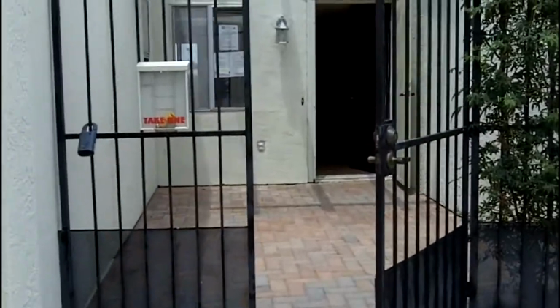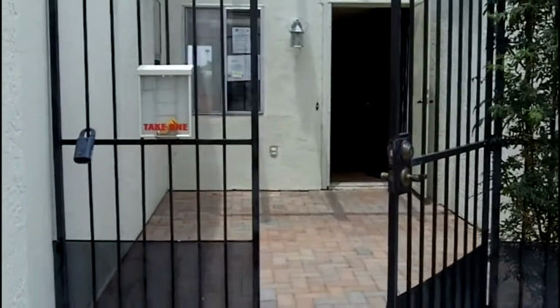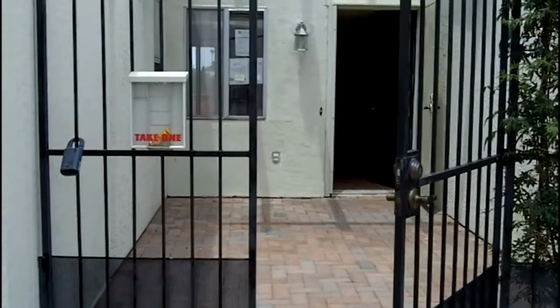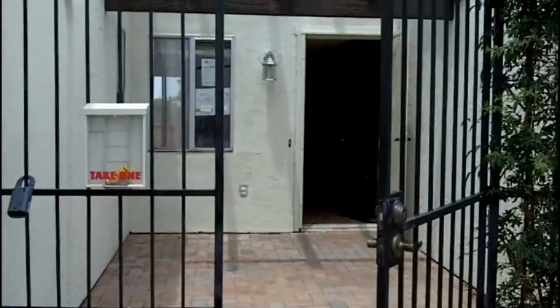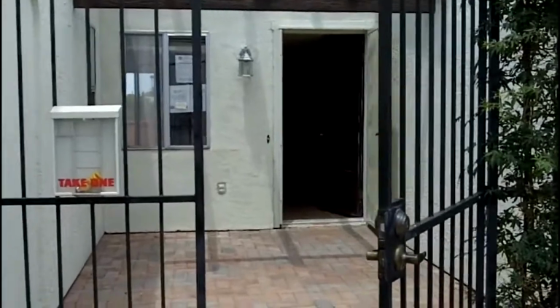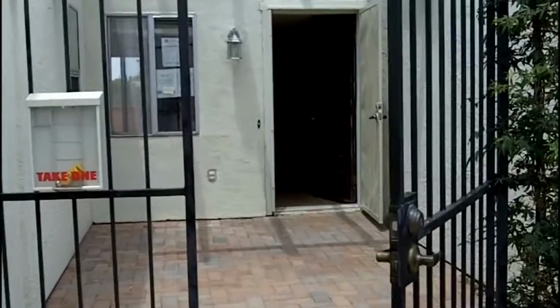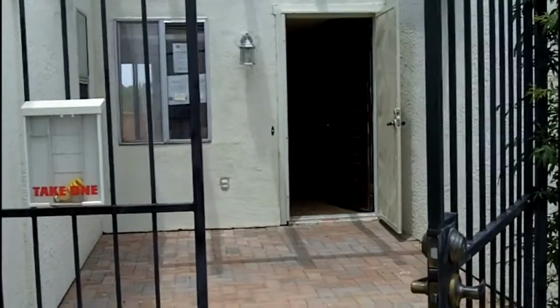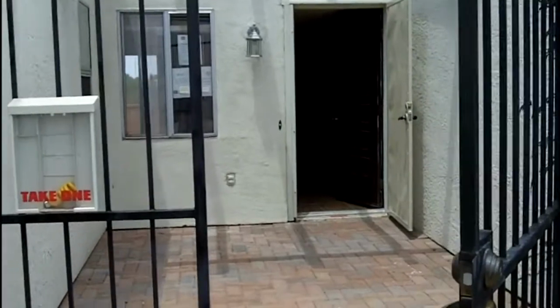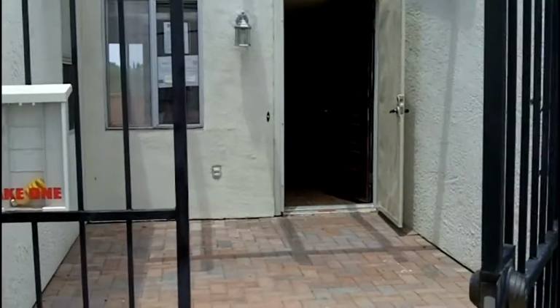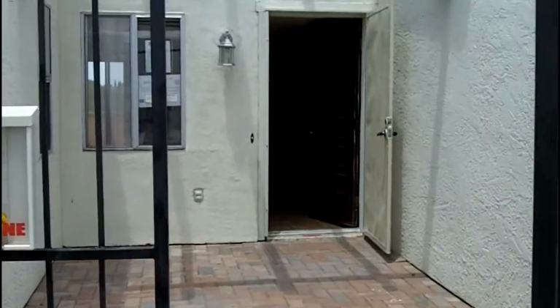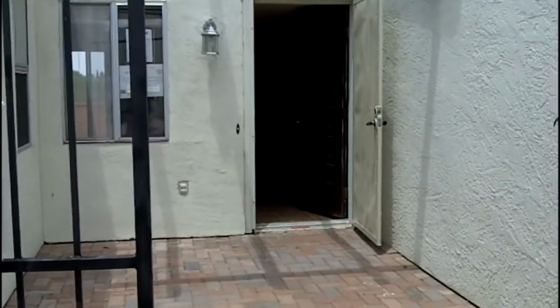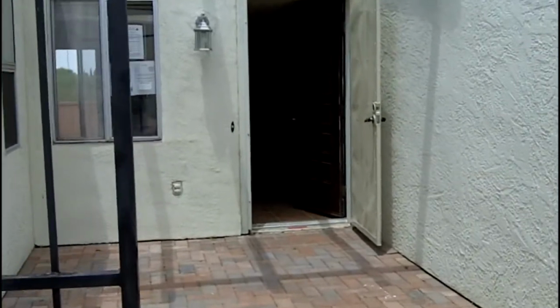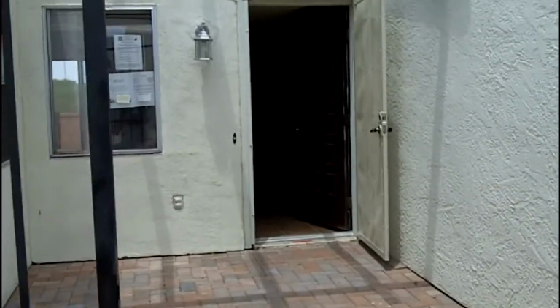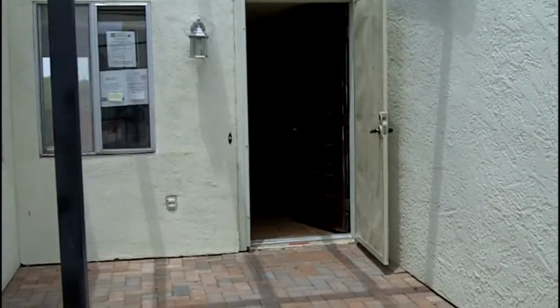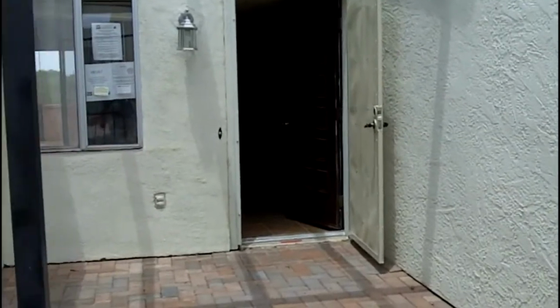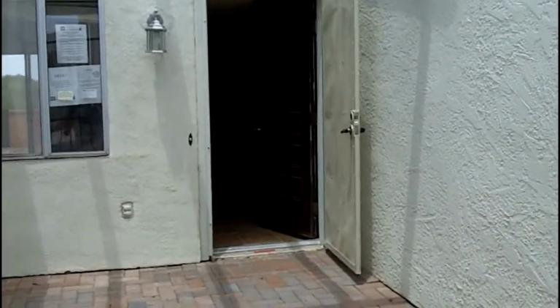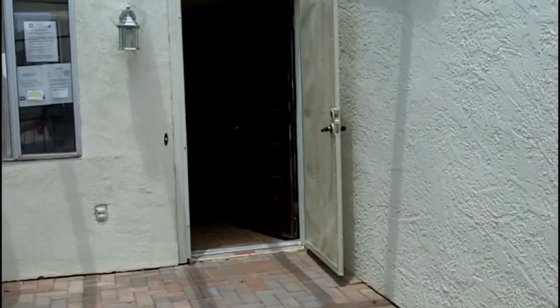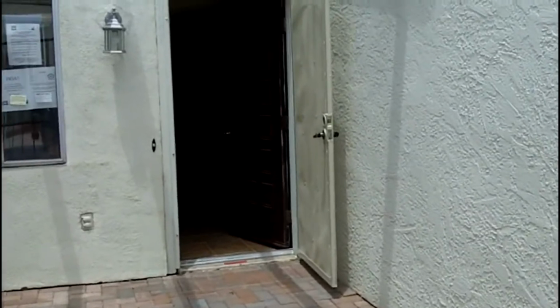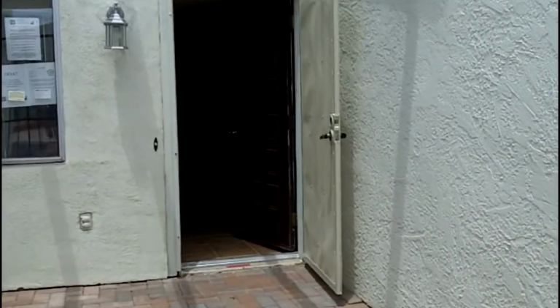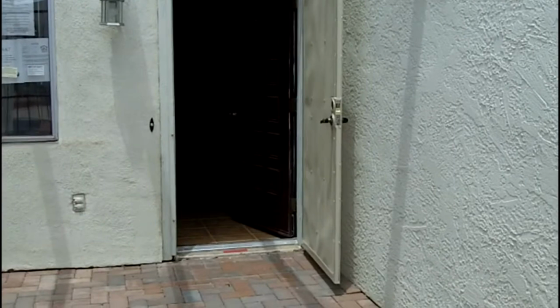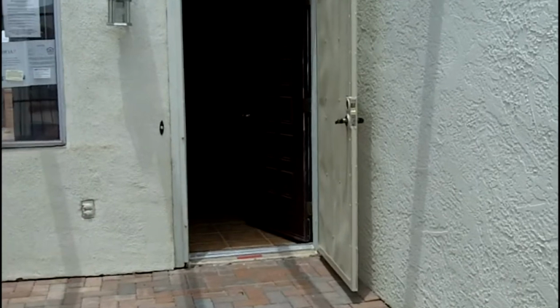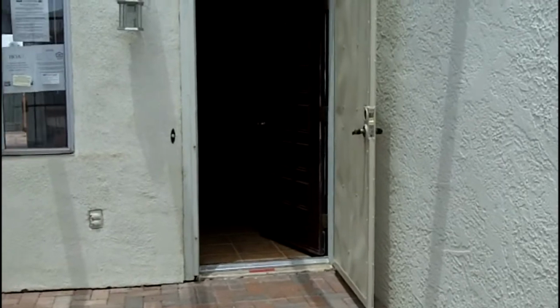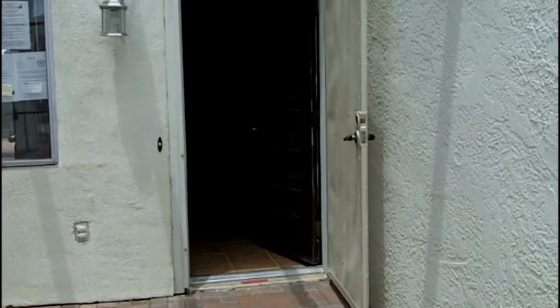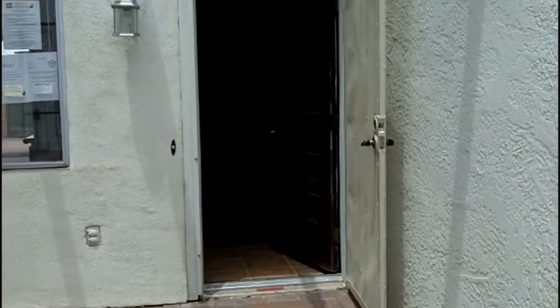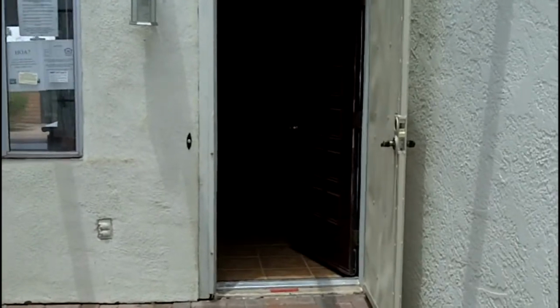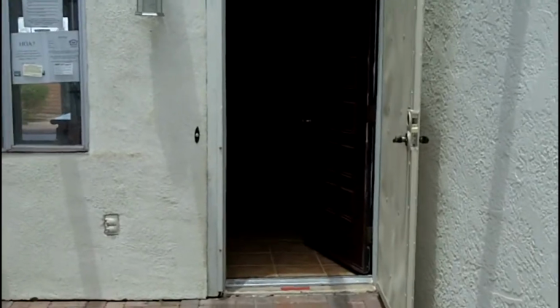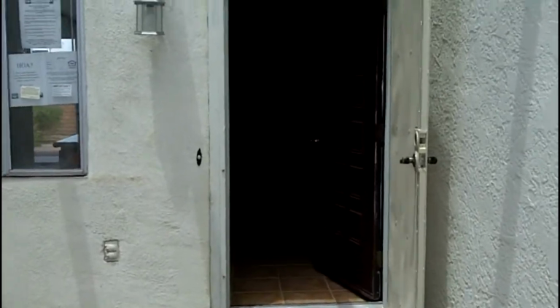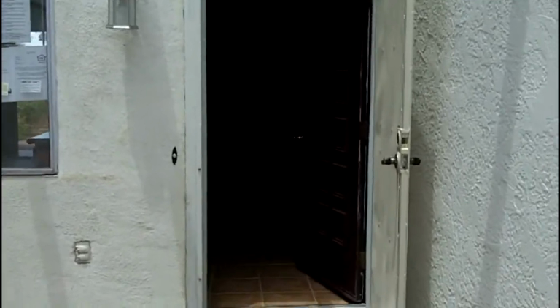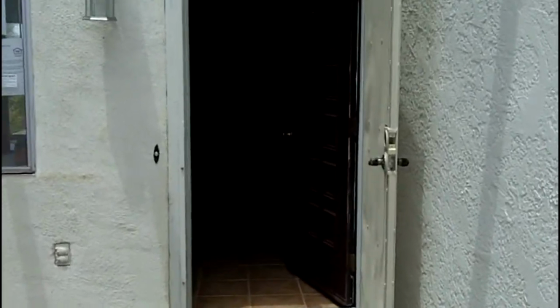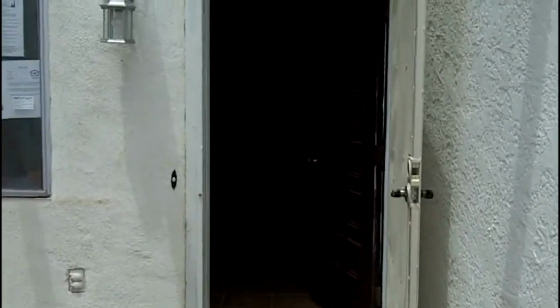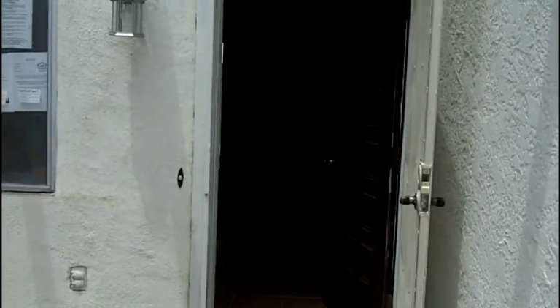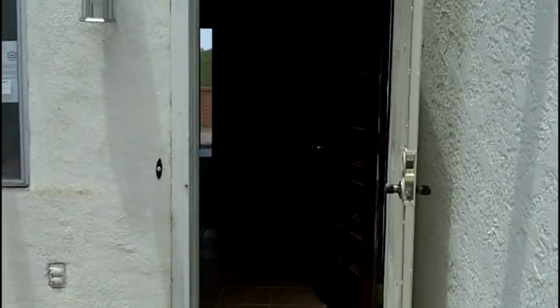Green Valley, Arizona is a wonderful retirement community. It's been around for years and there are many, many things to do there — there are many activities.